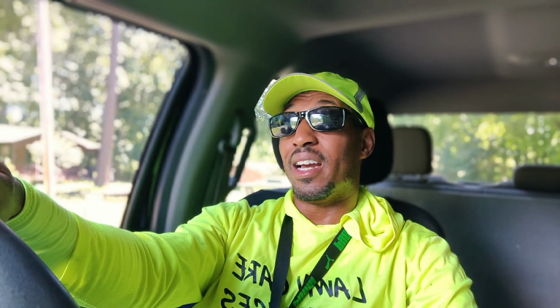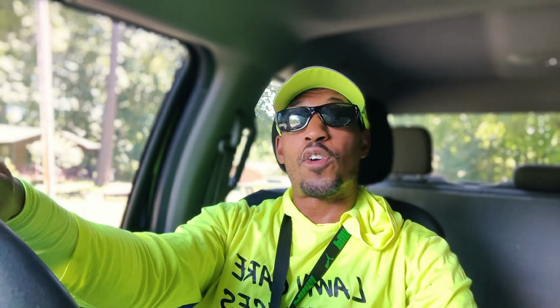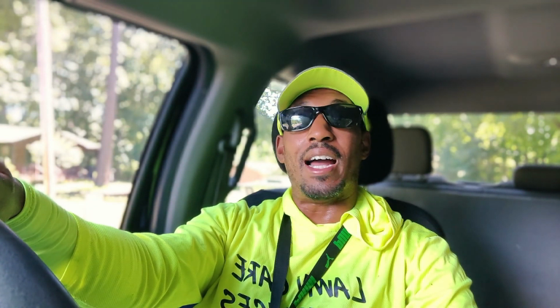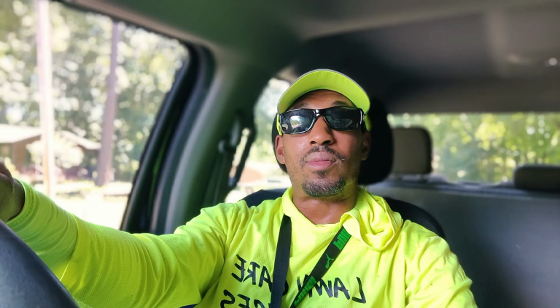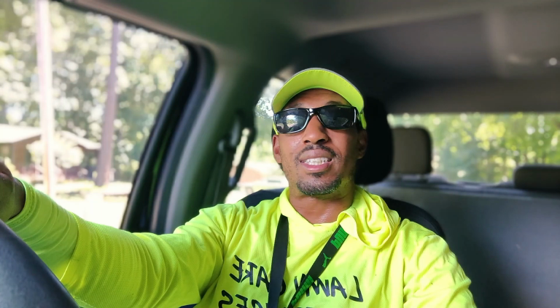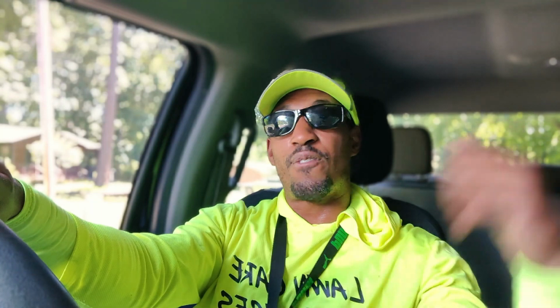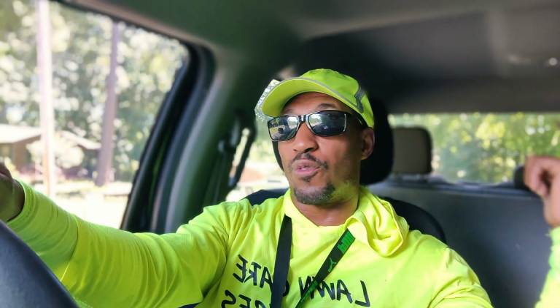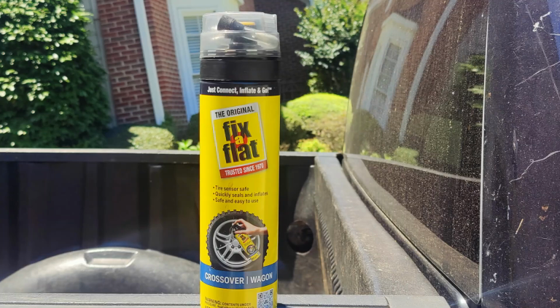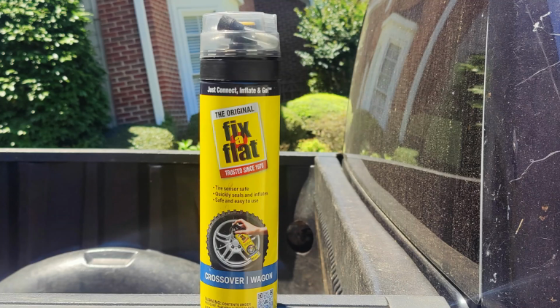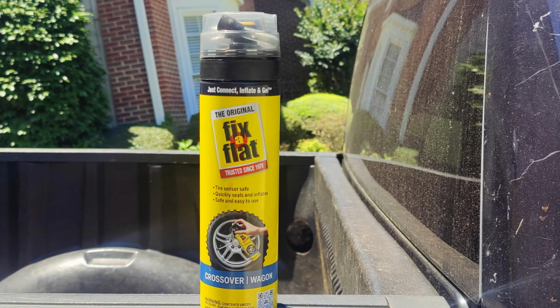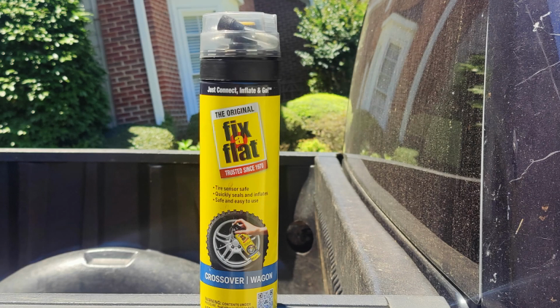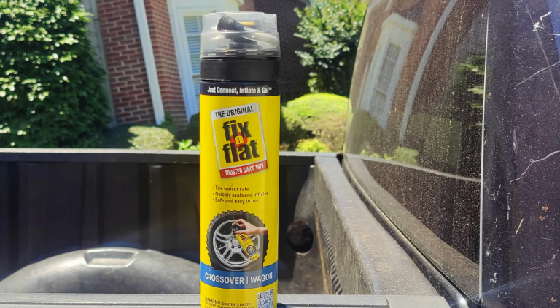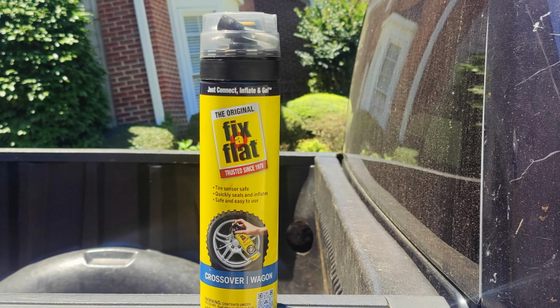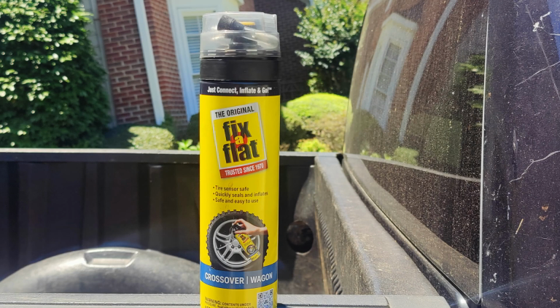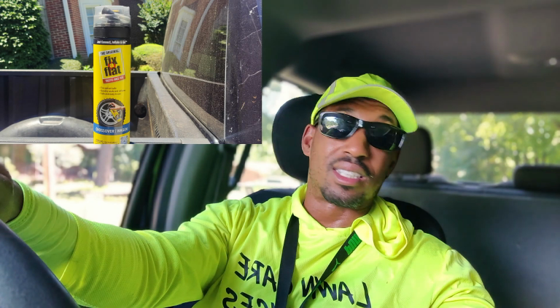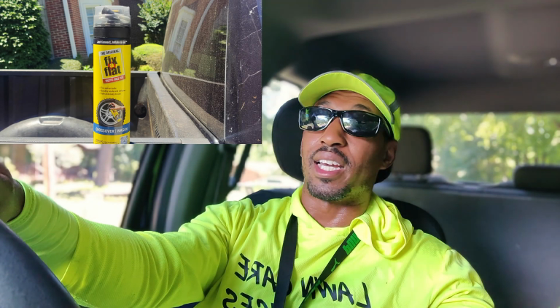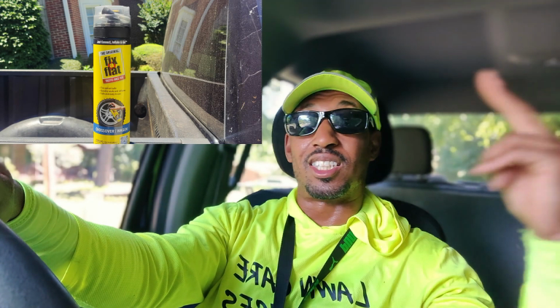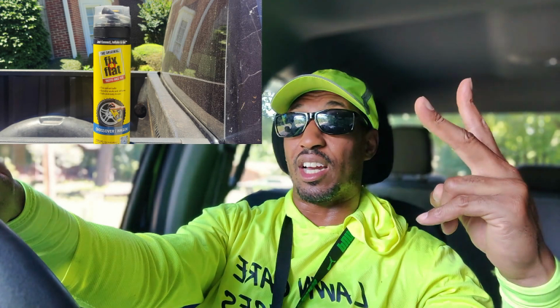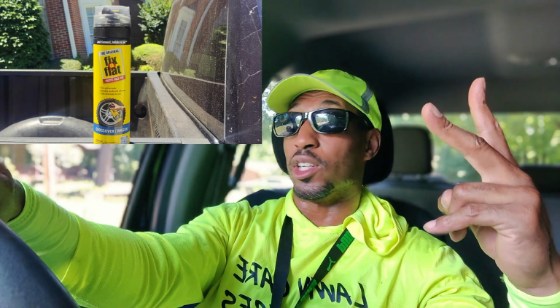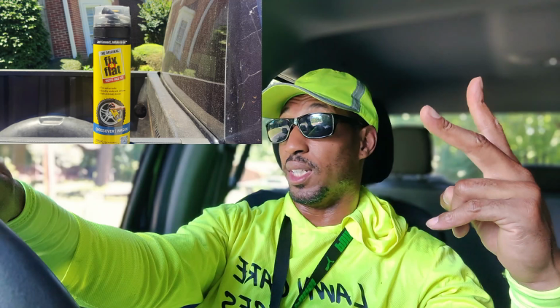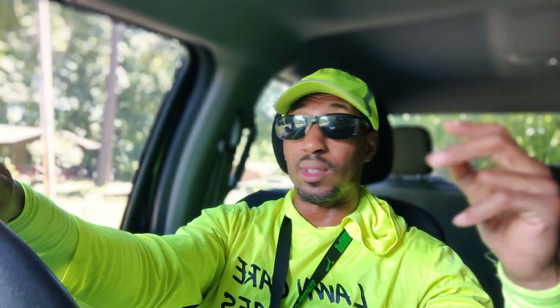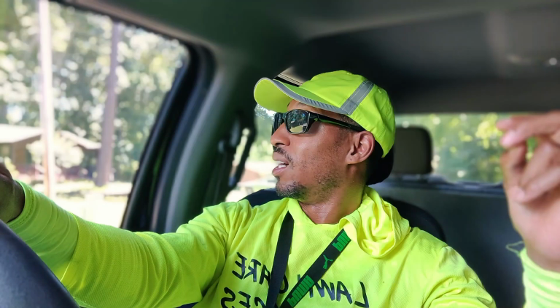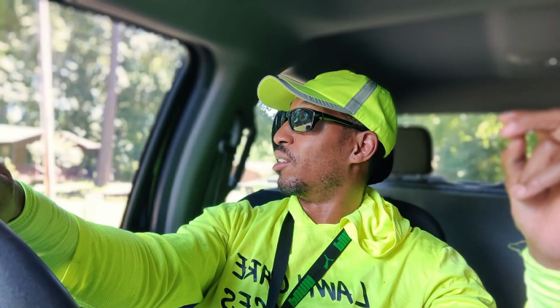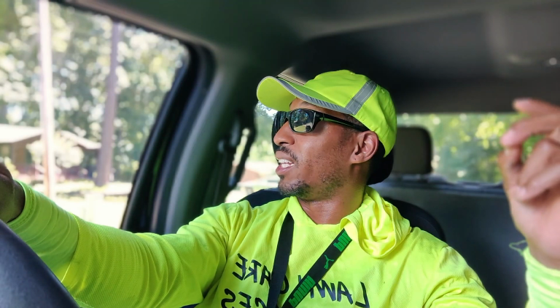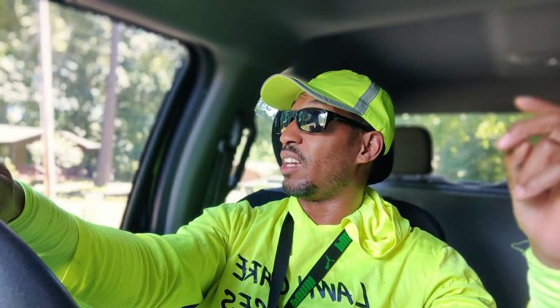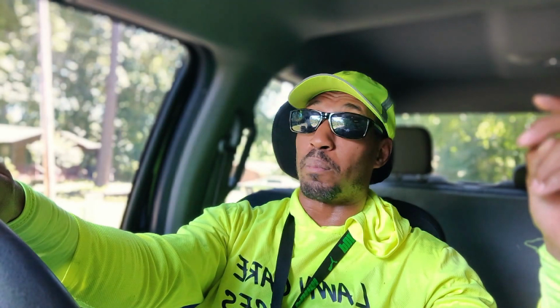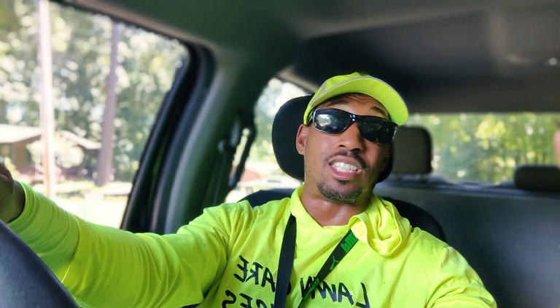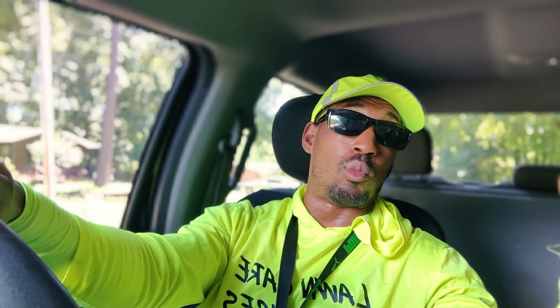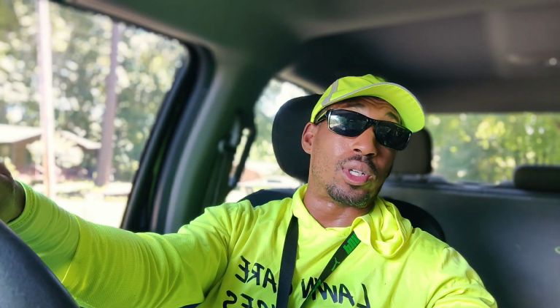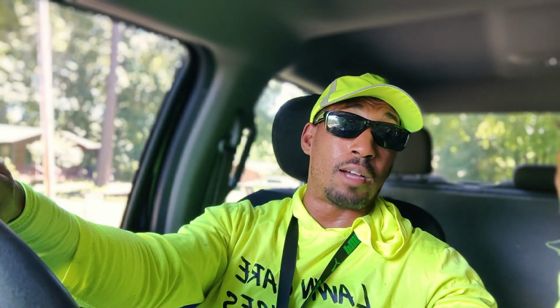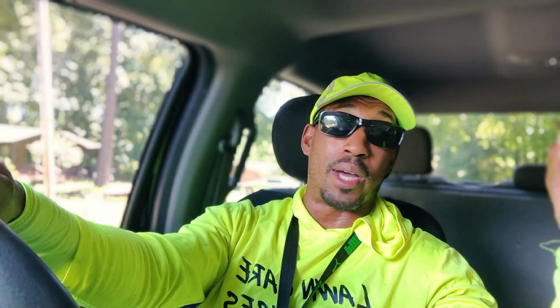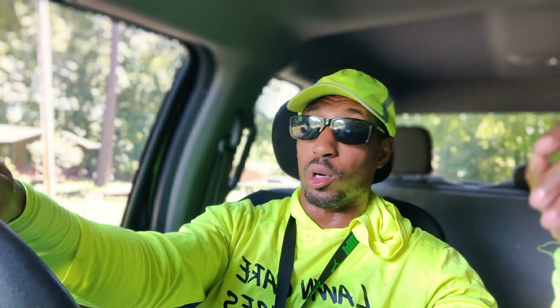Then I remembered — I got fix-a-flat in the truck that I used the last time I had a flat. This is the second puncture in this tire. So let's see if I can just patch this up one more time and get back to work.